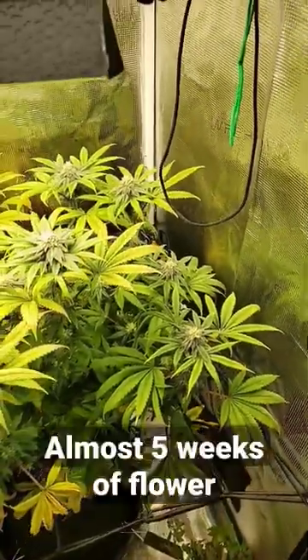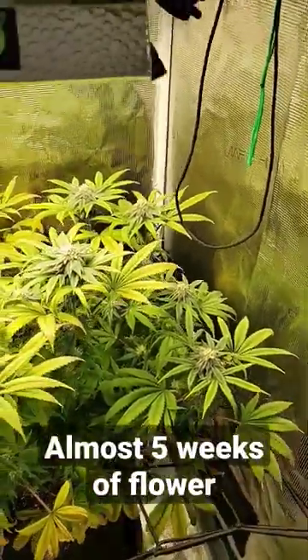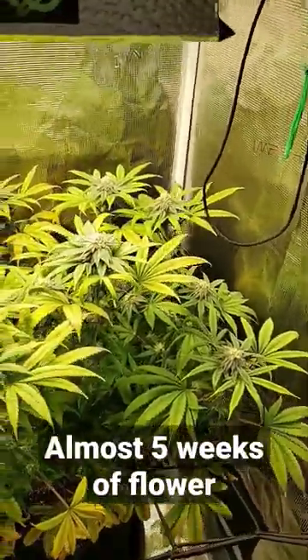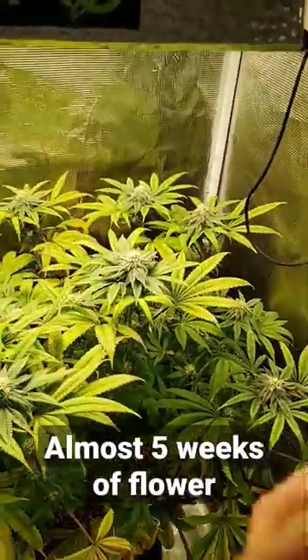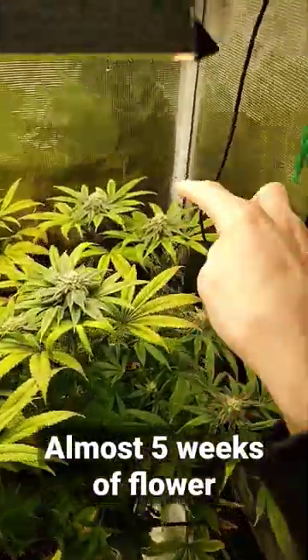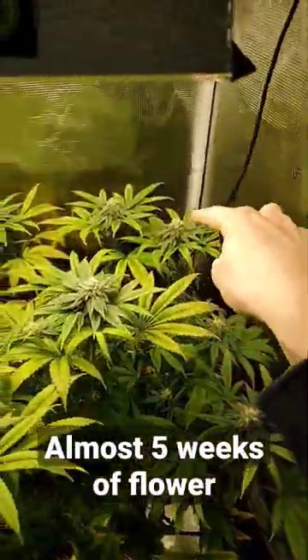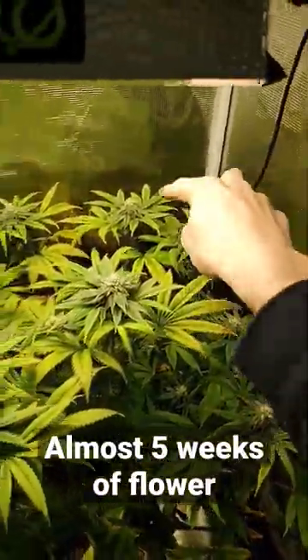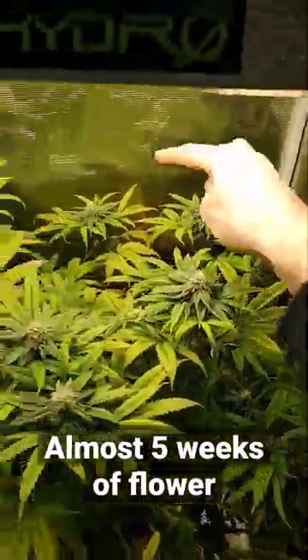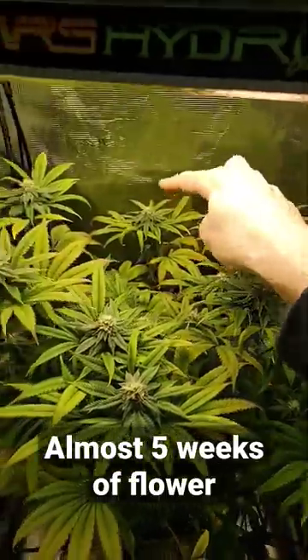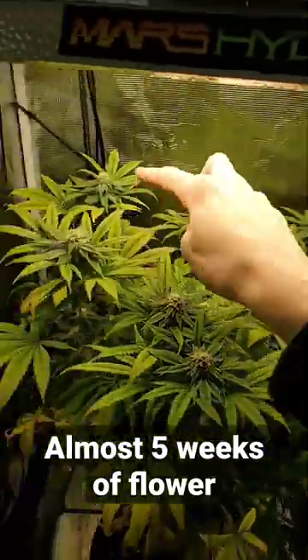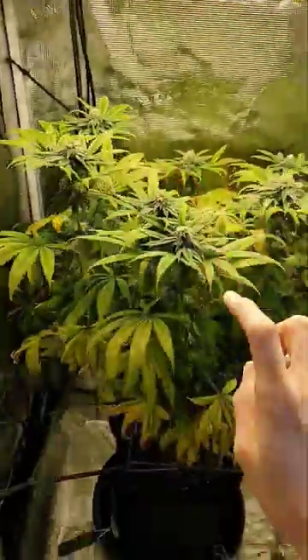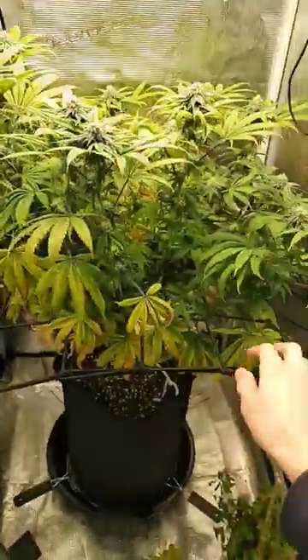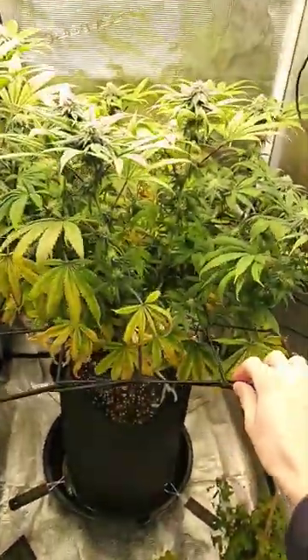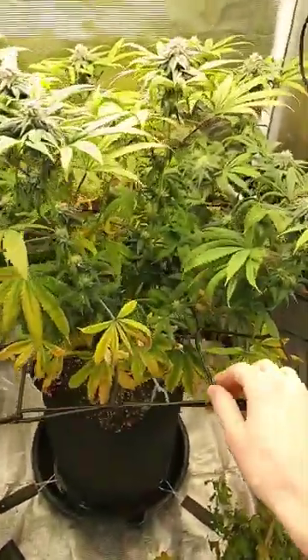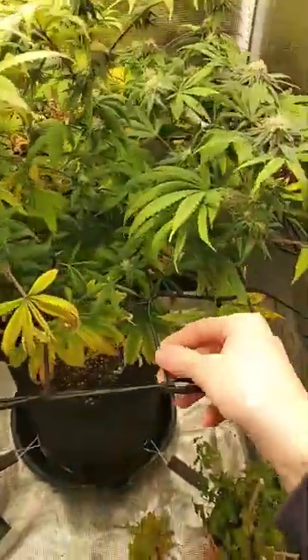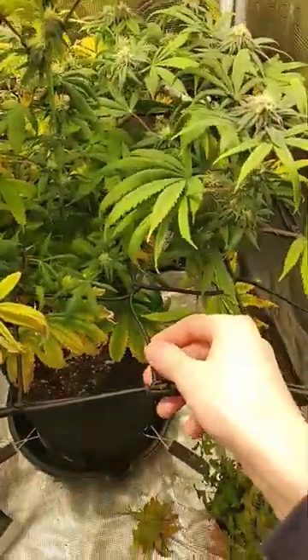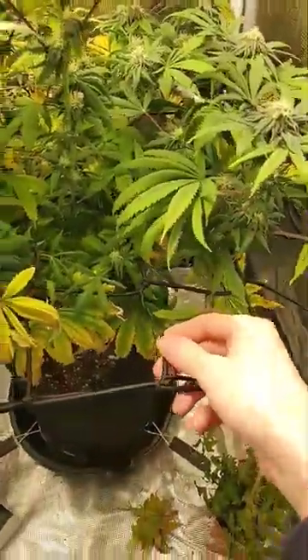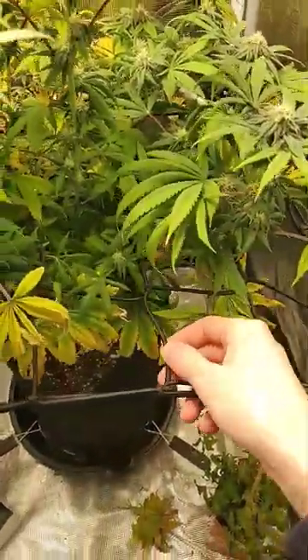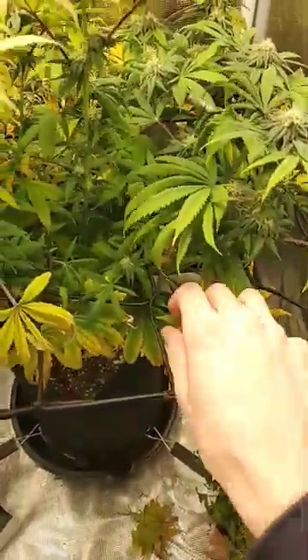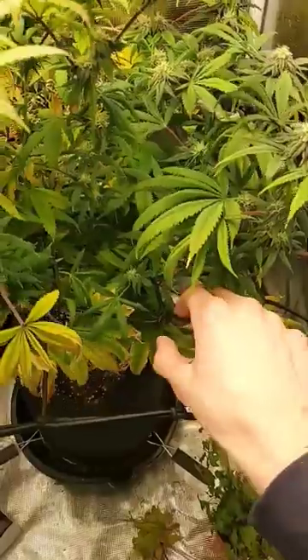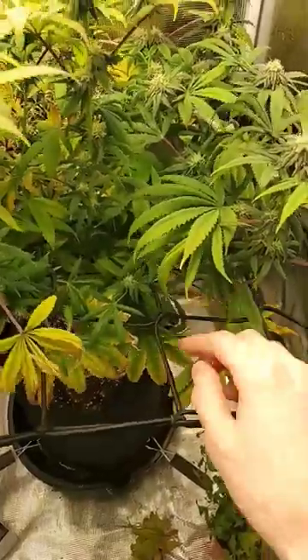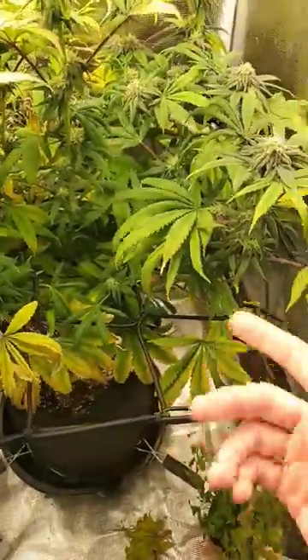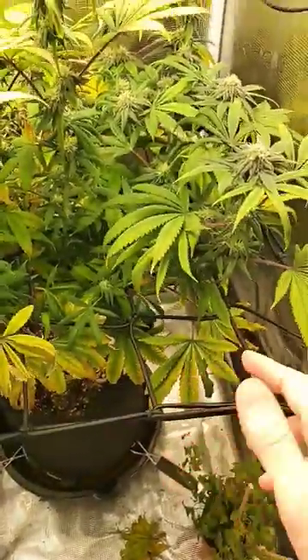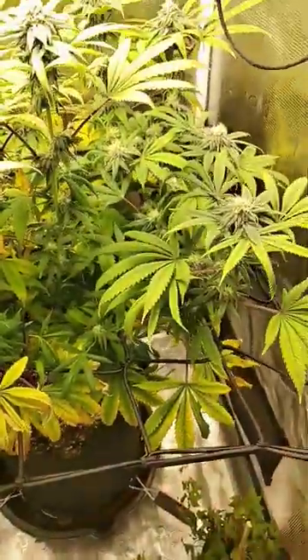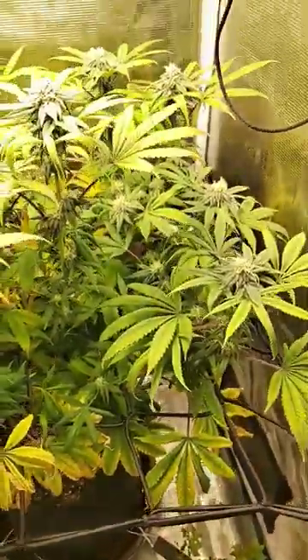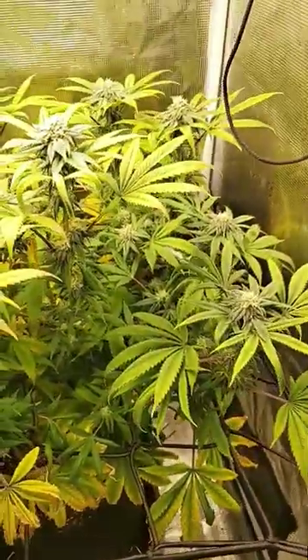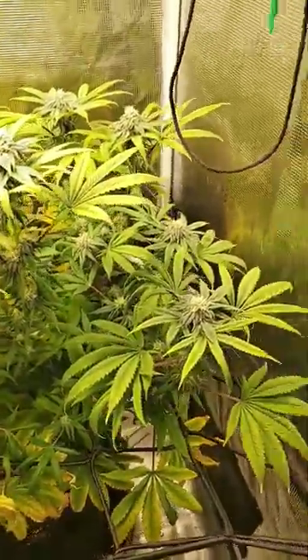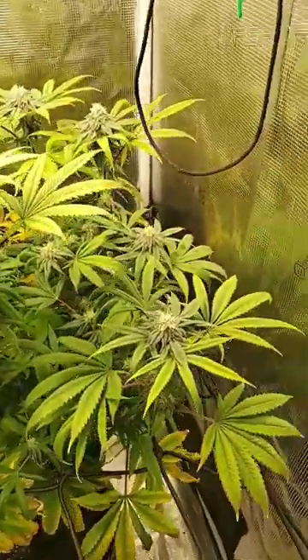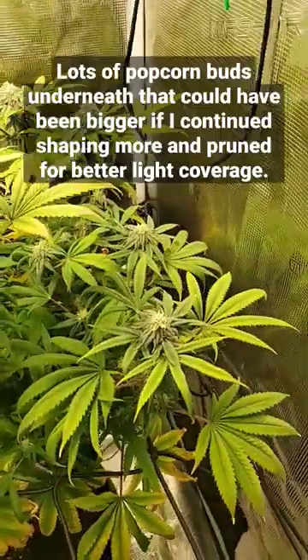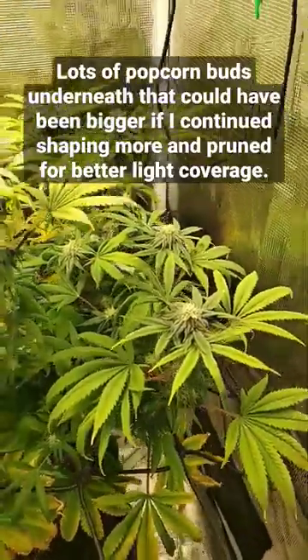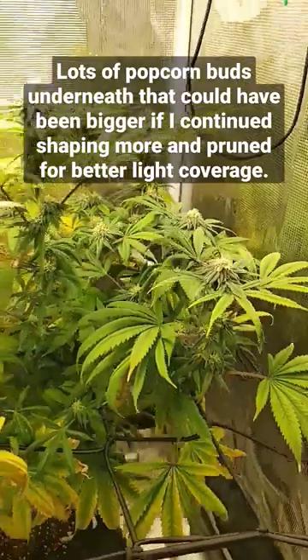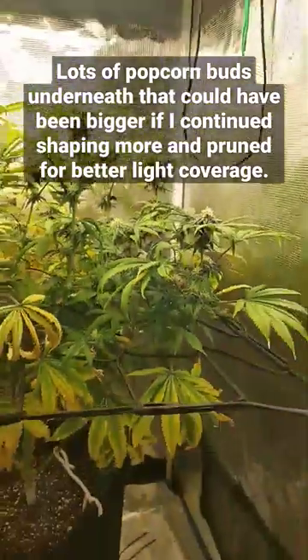She's well into flower now and you can really see how many colas we got out of this SCROG method. This is the first time using this net — I just got it off Amazon, the link is in the description of my other videos — and it worked great.